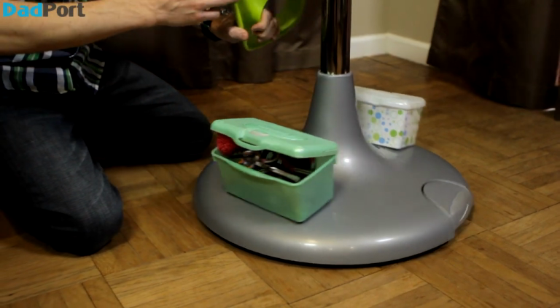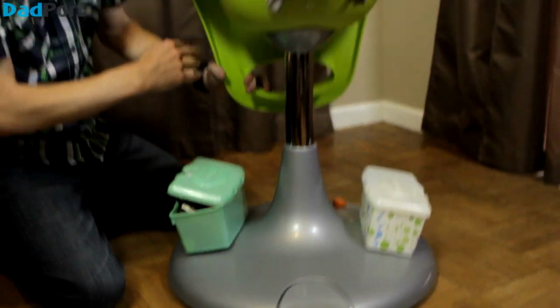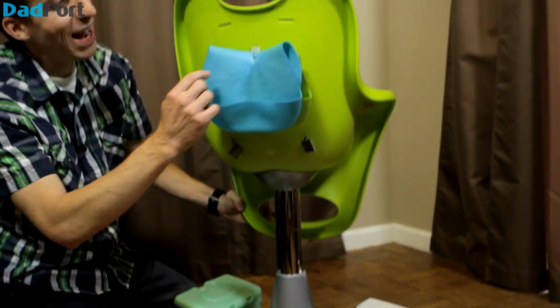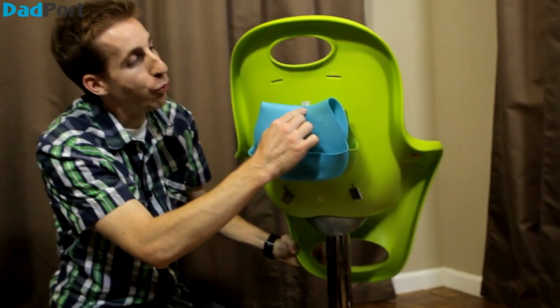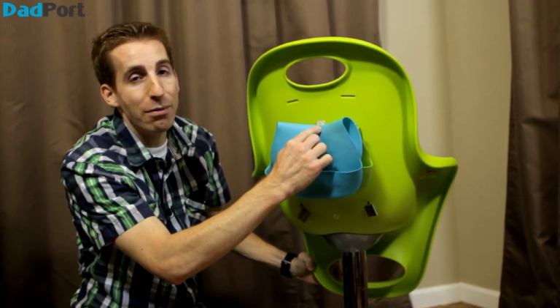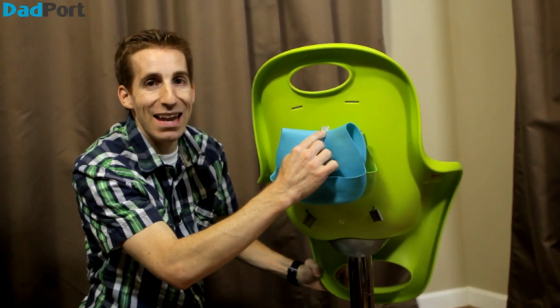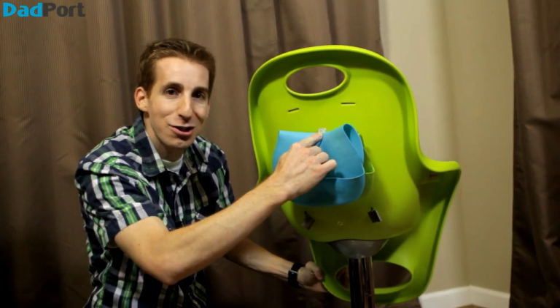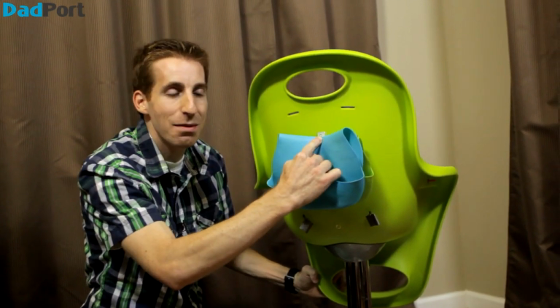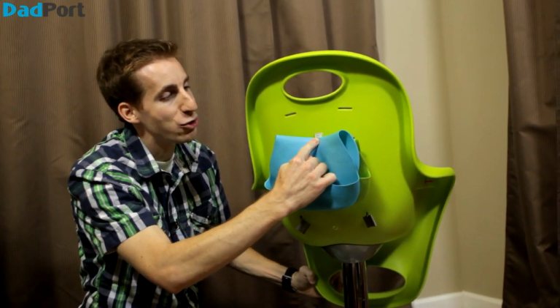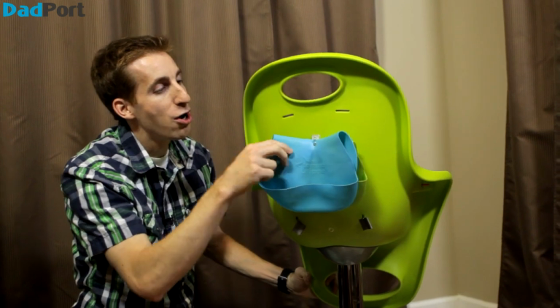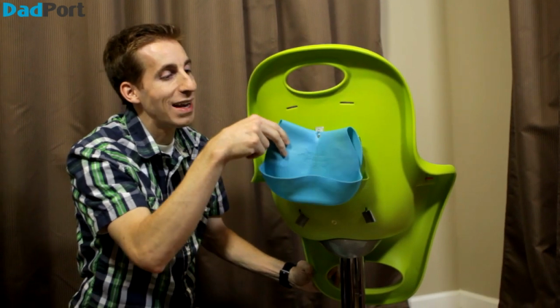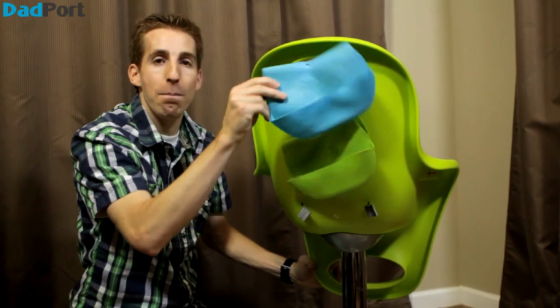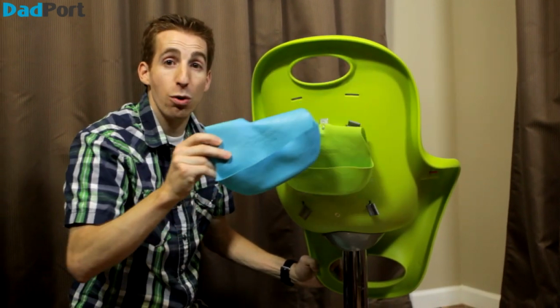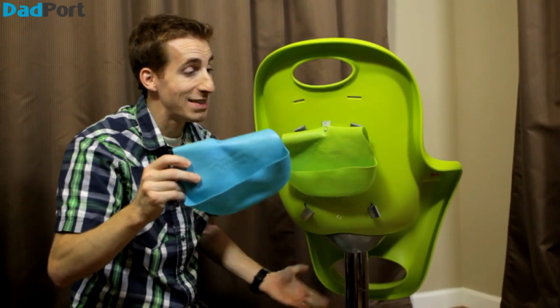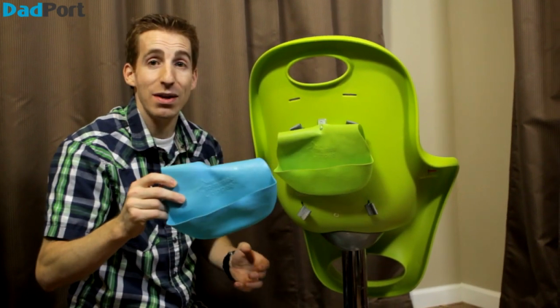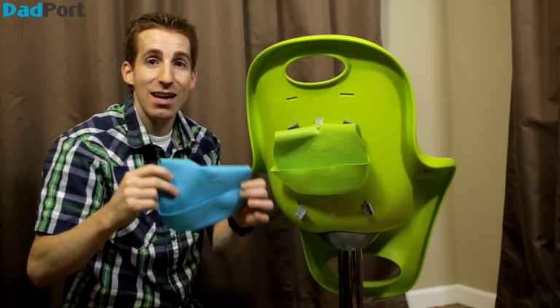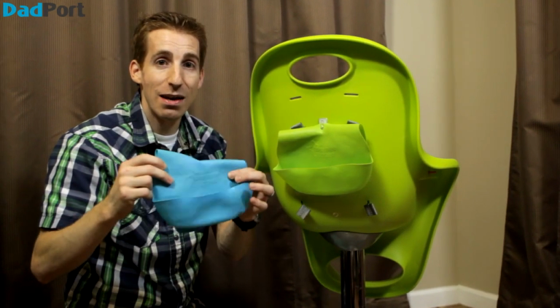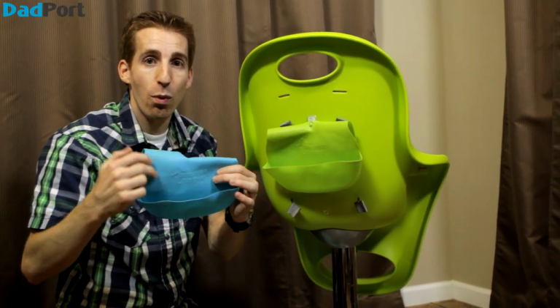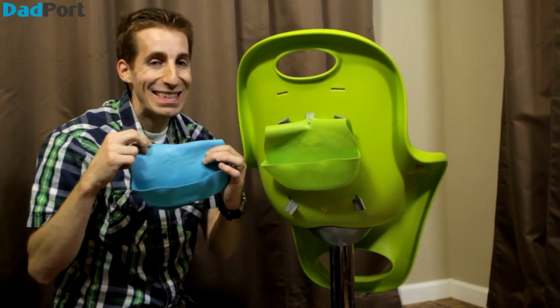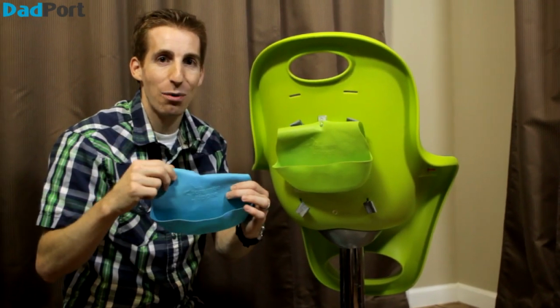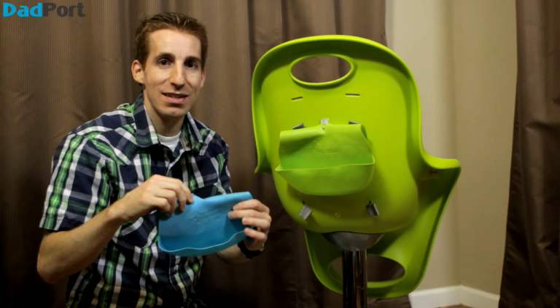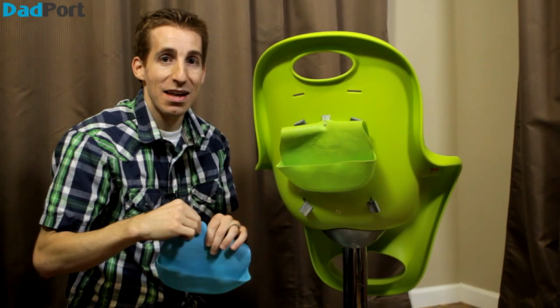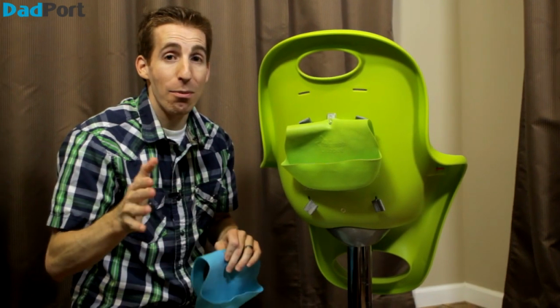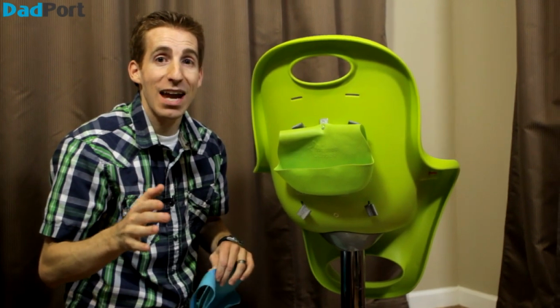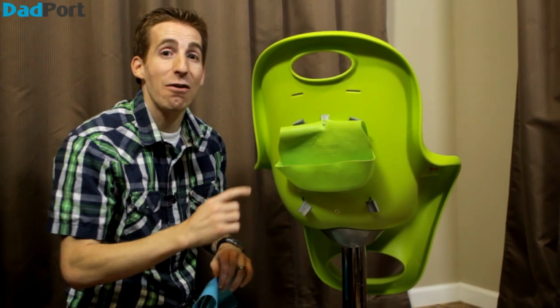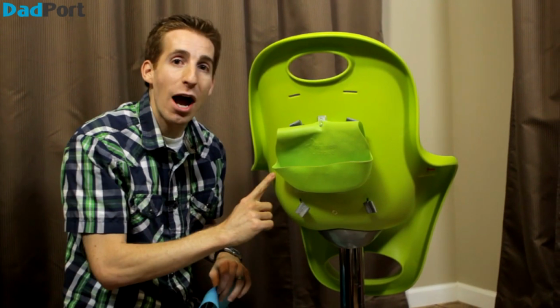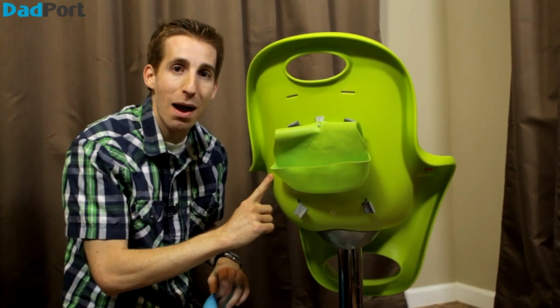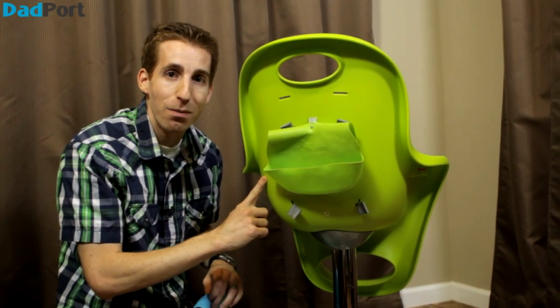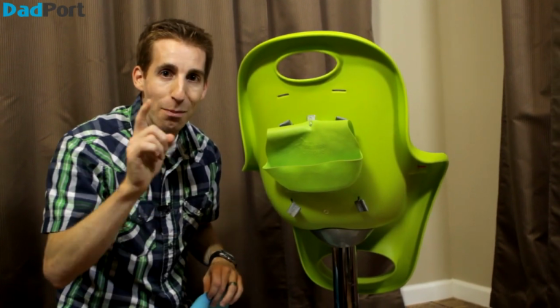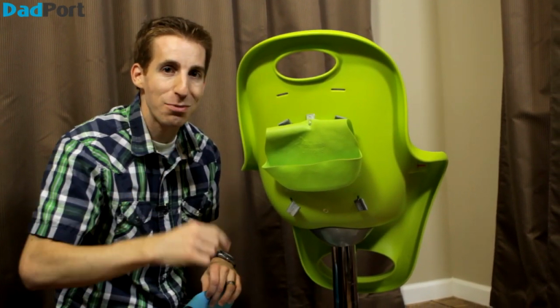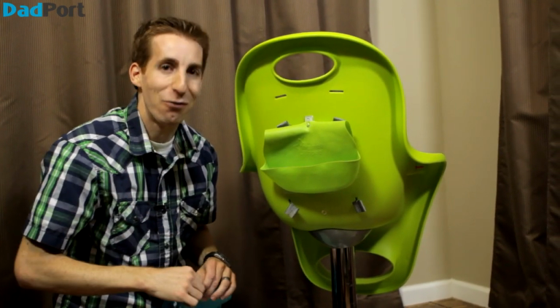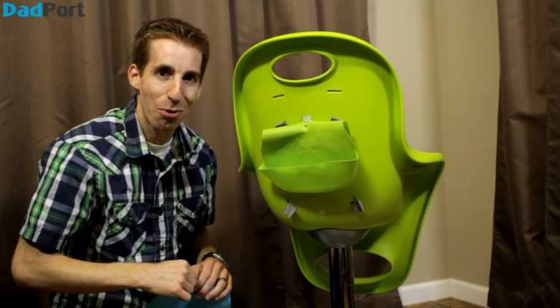On the back, I got a 3M command hook stuck to the back of the chair where I keep our bibs. So when we sit down to eat and need a bib, we know exactly where it is. That's our modification on the Flare High Chair by Boone. I'm Craig Chimay for Dadport.